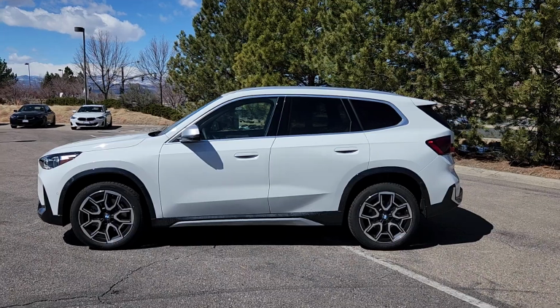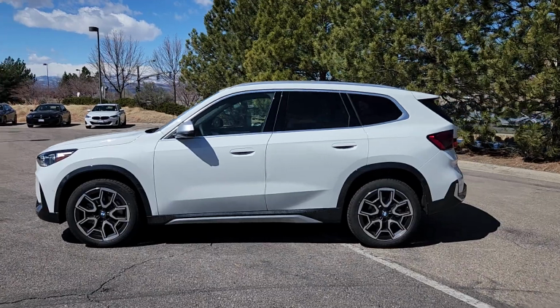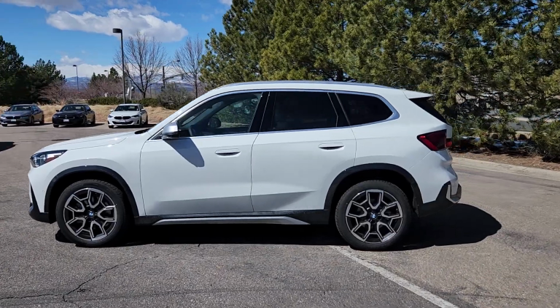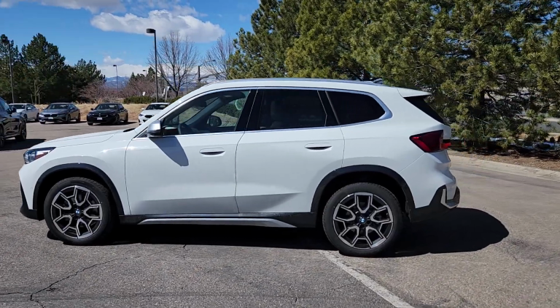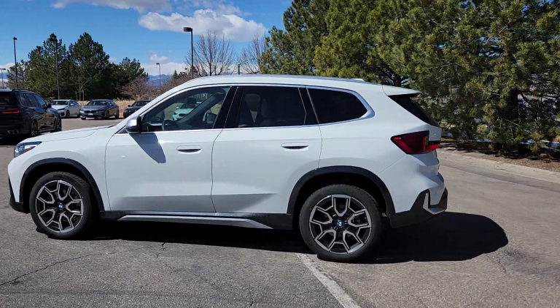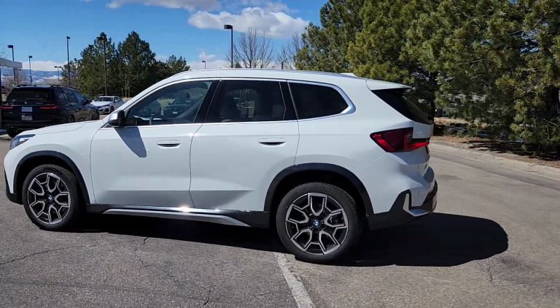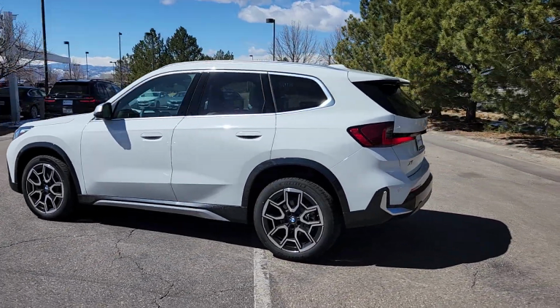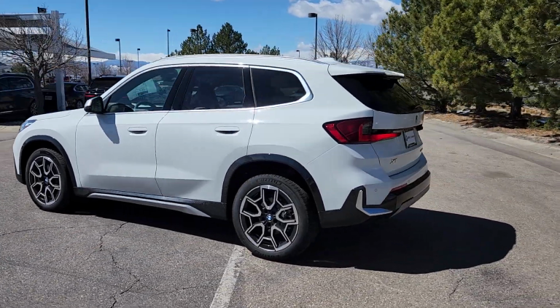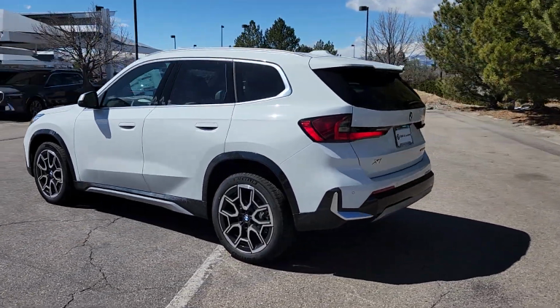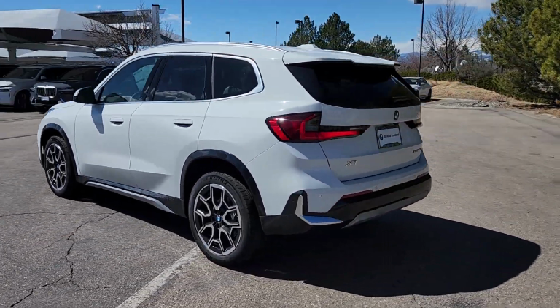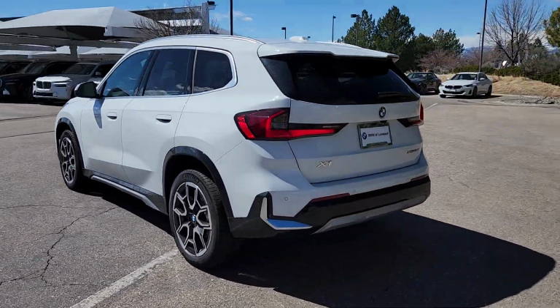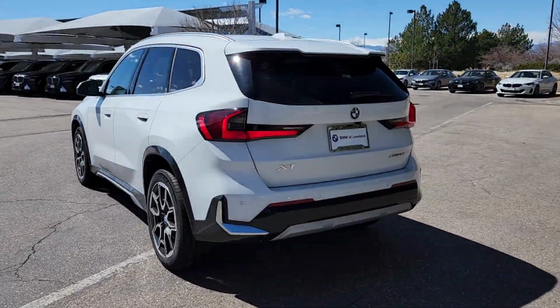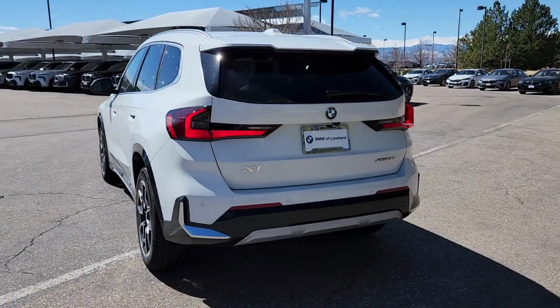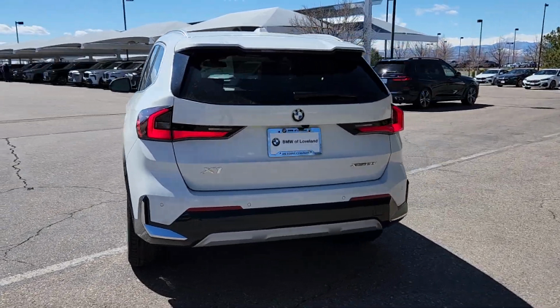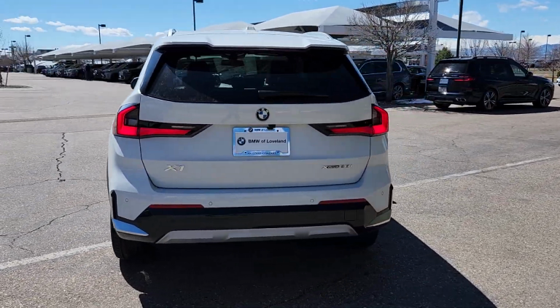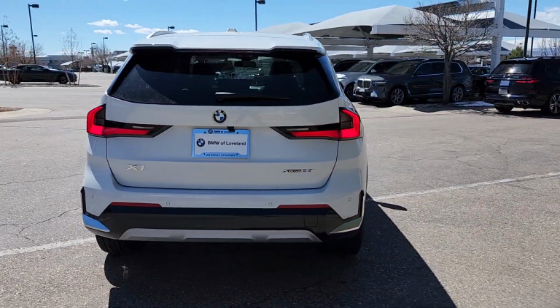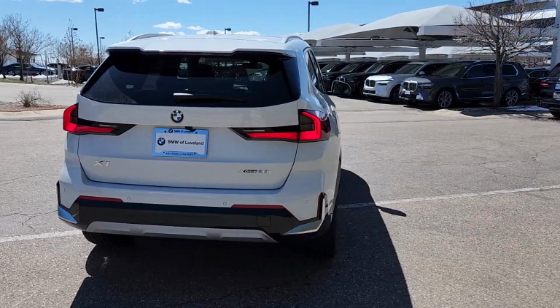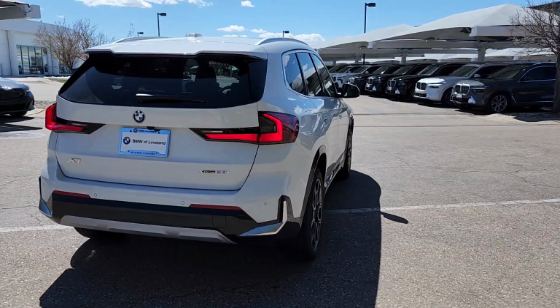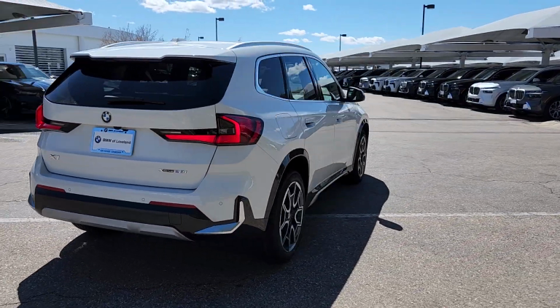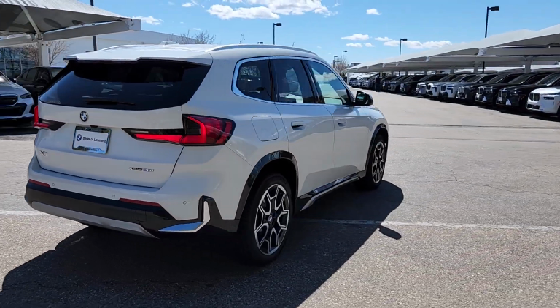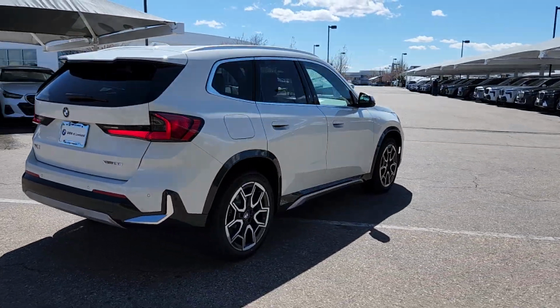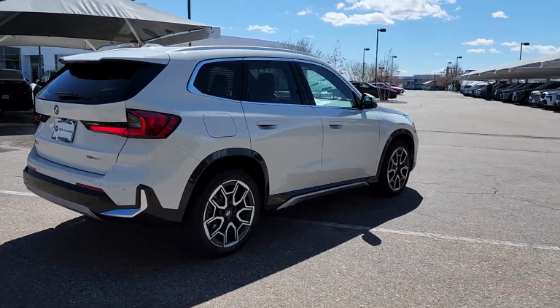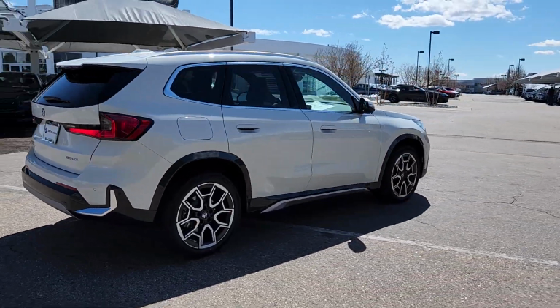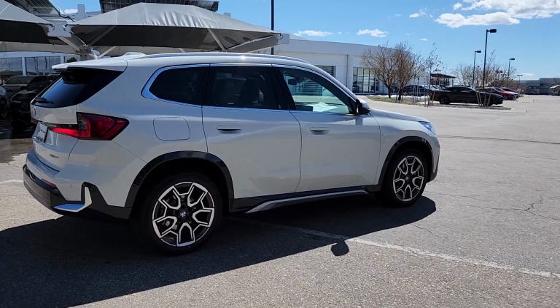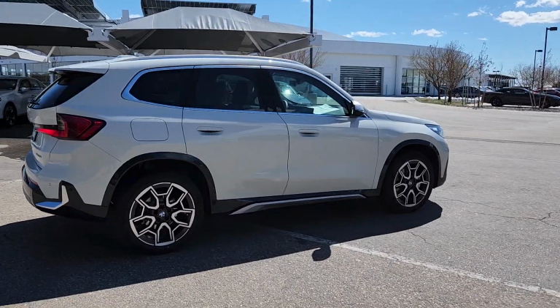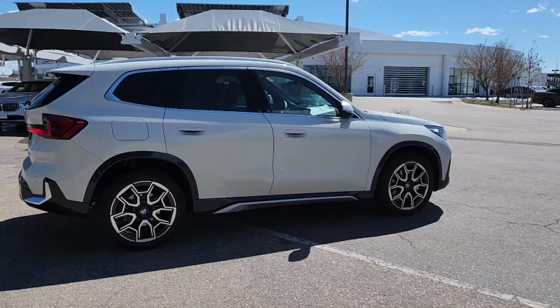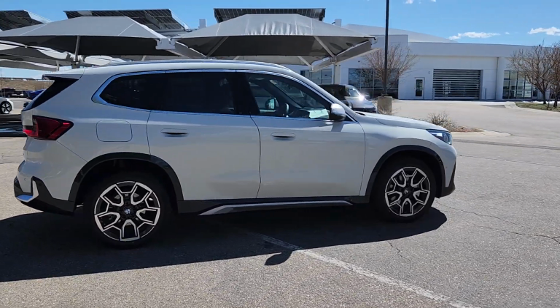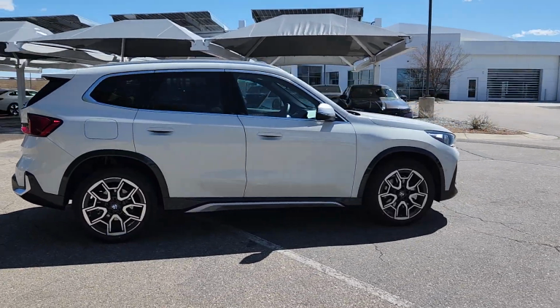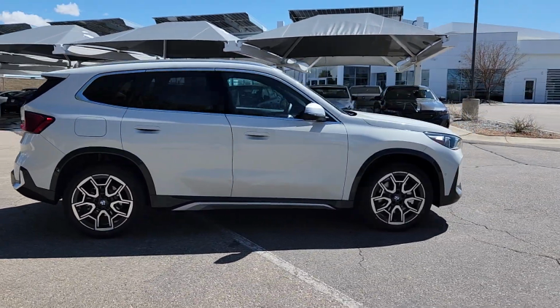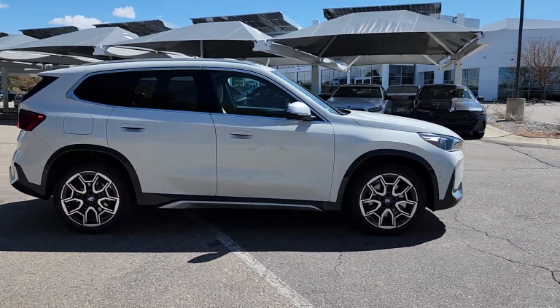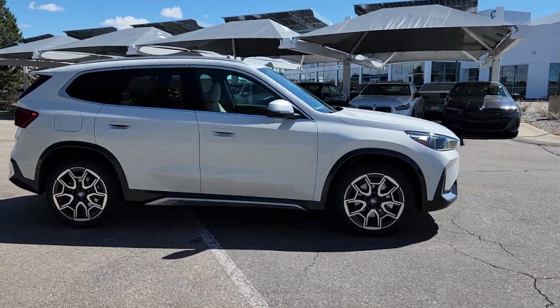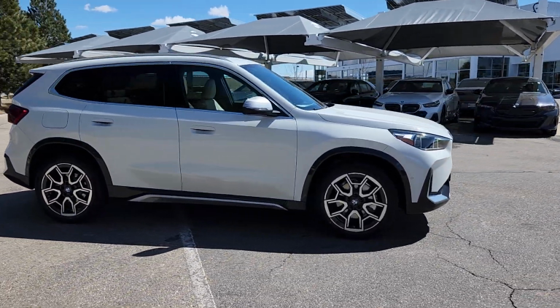Get into a car with value. 2024 BMW X1. The X1 harnesses the power of world-class engineering to deliver performance, luxurious comfort, the latest in safety features, and rugged can-do attitude.